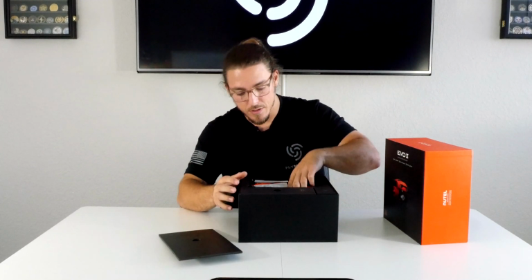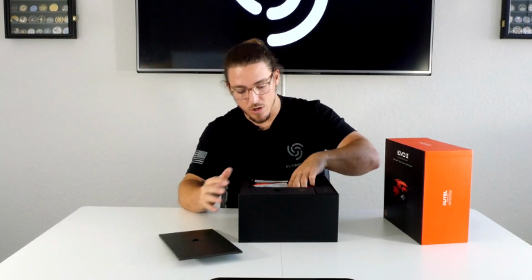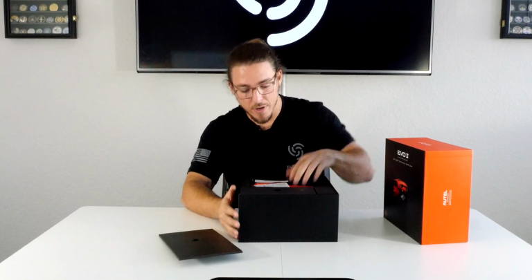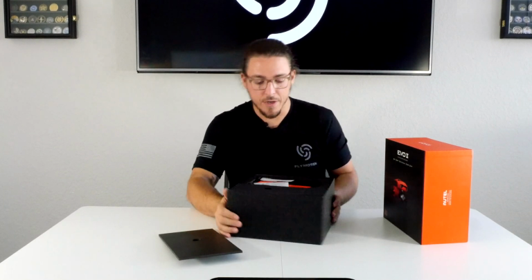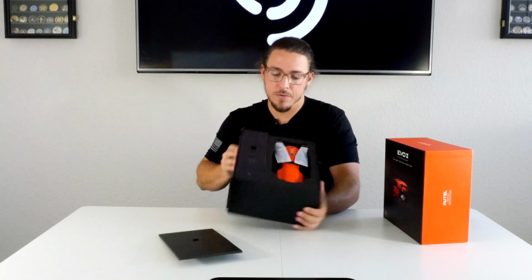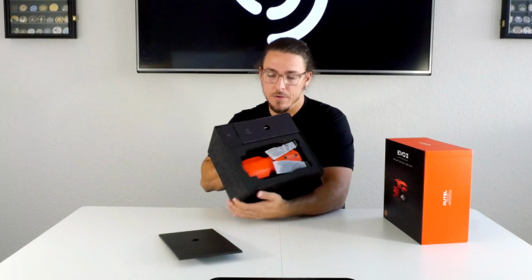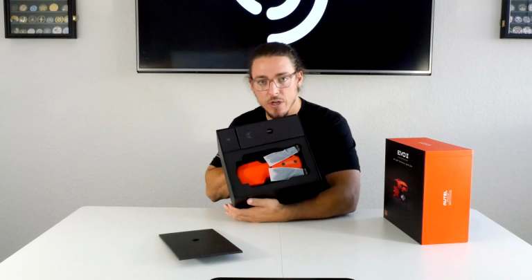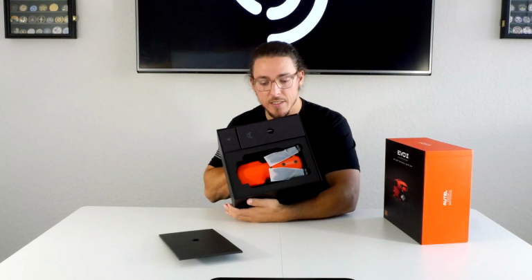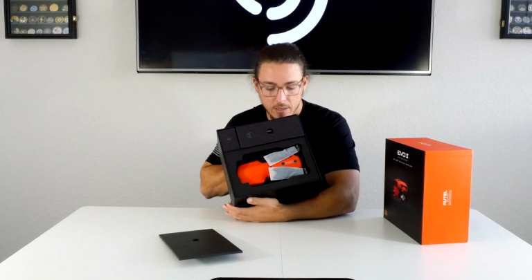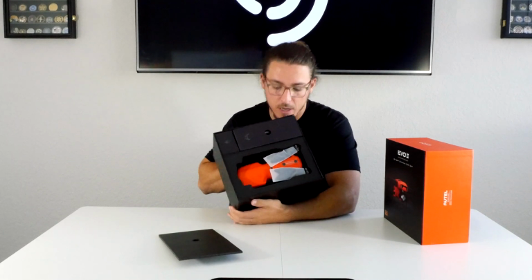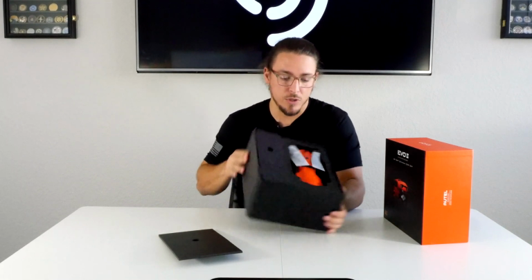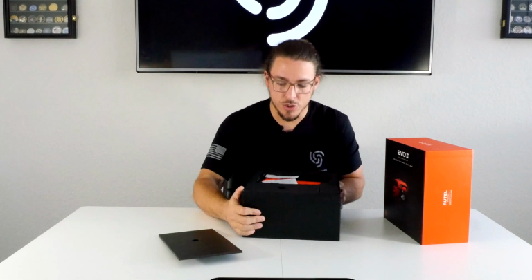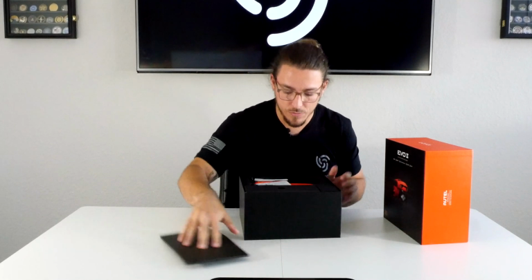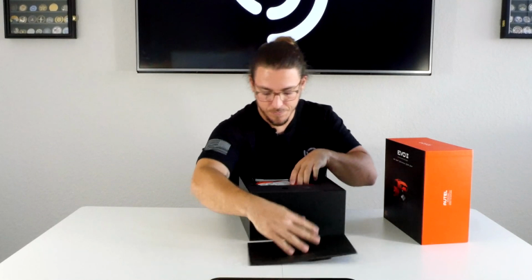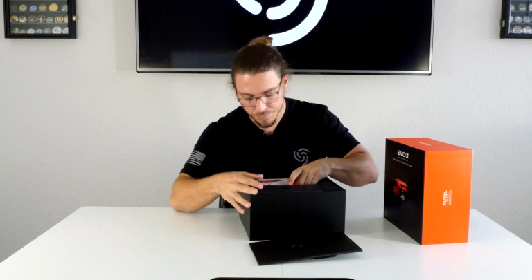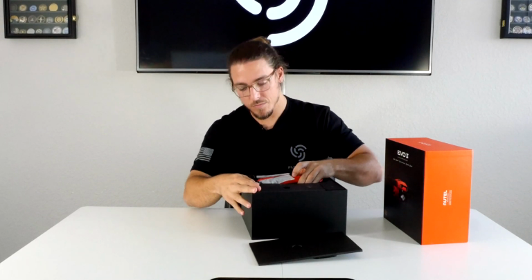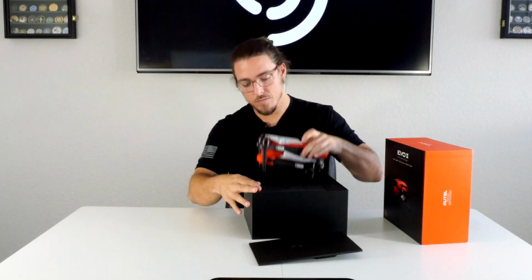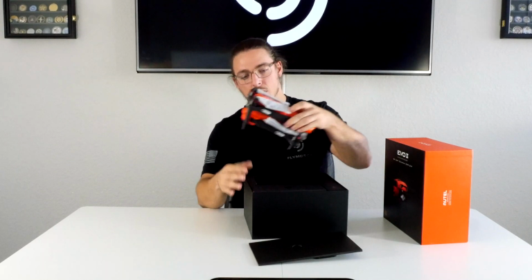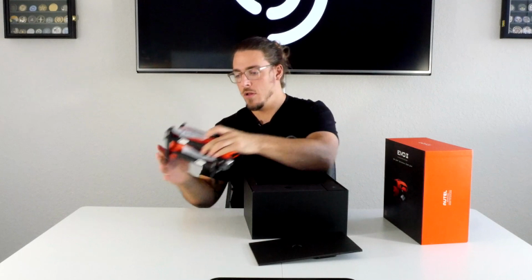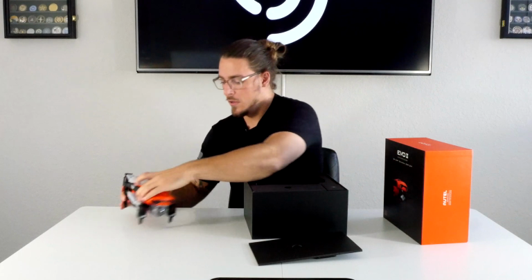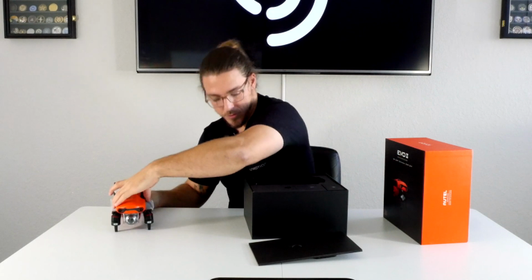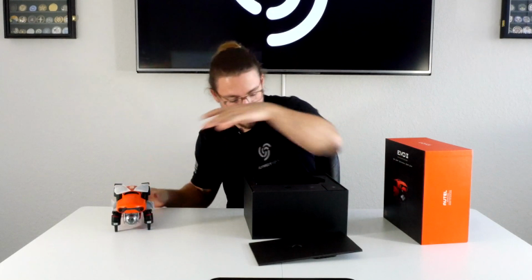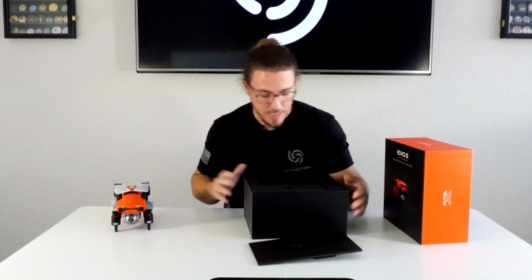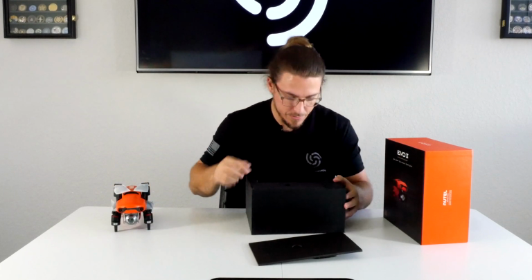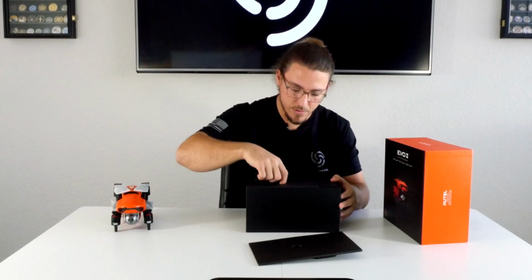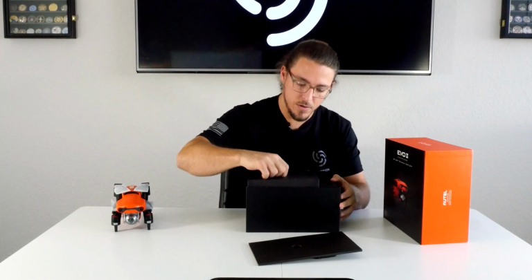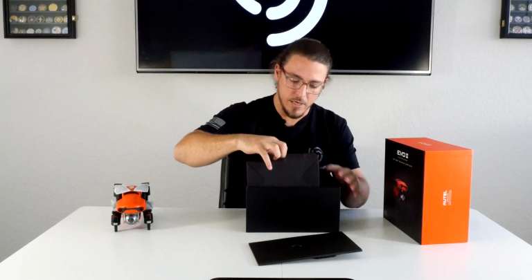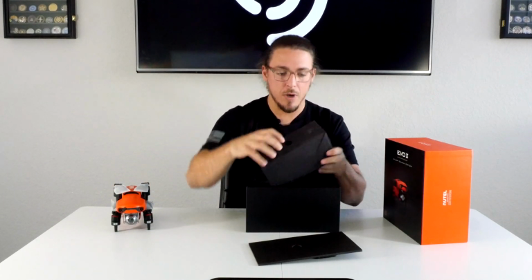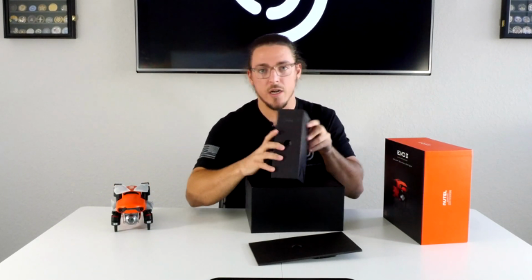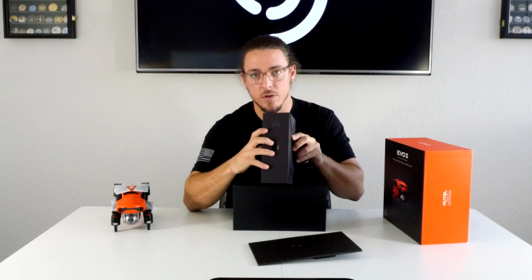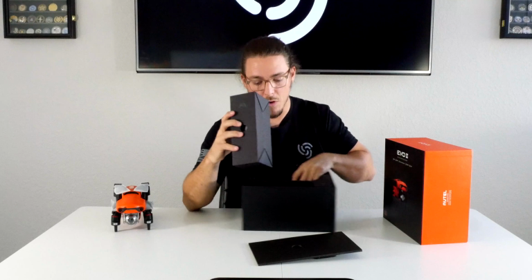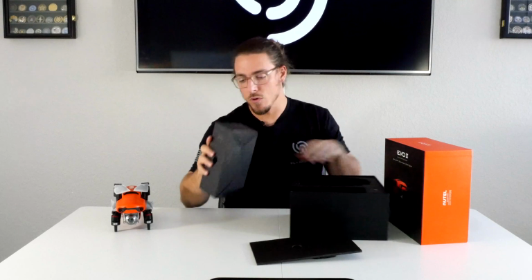So we're going to open it up here. First thing you got is this awesome looking orange drone. And in this box we've got a nice remote controller.